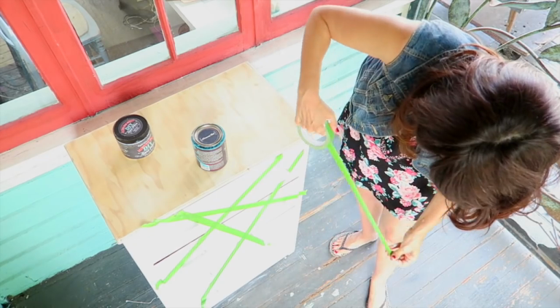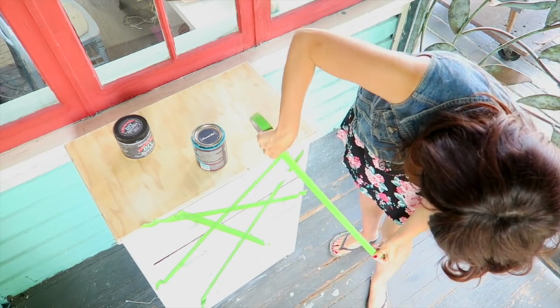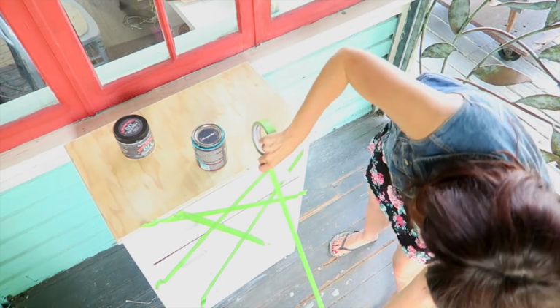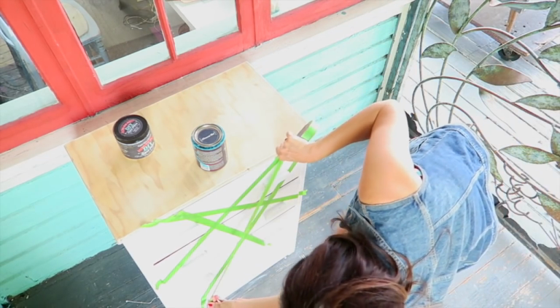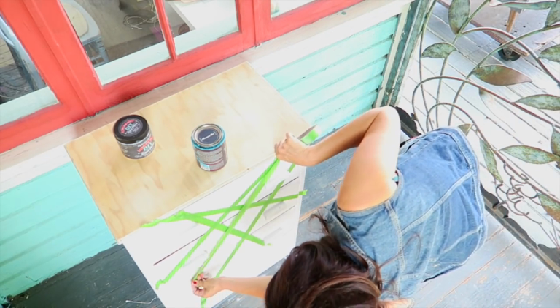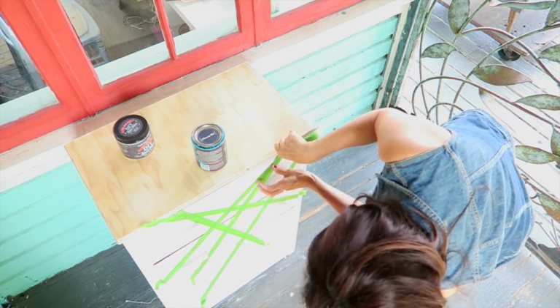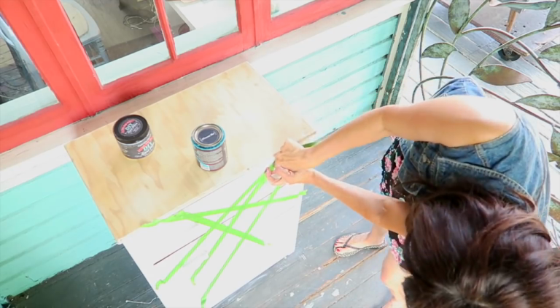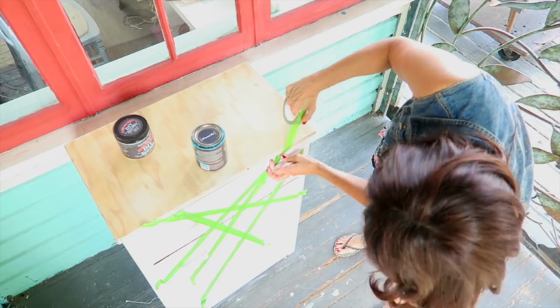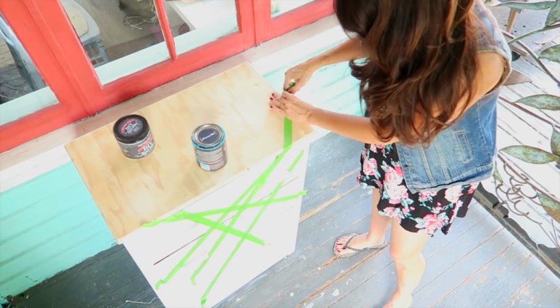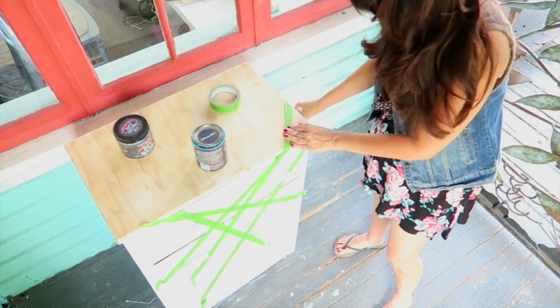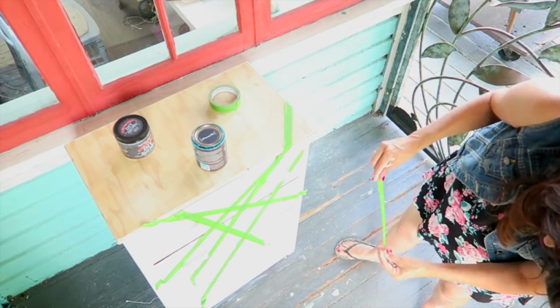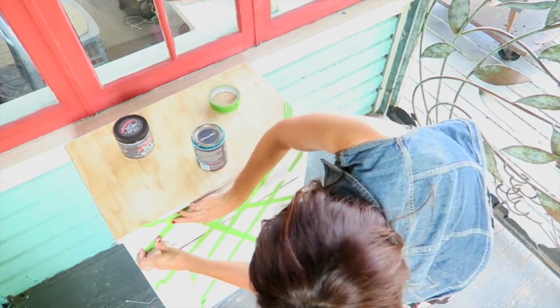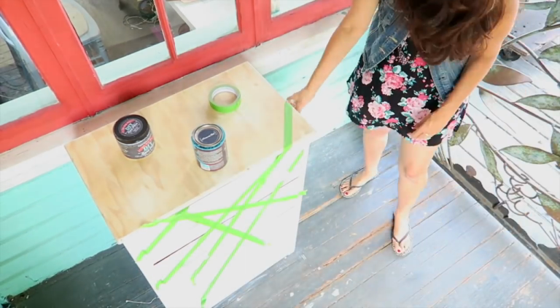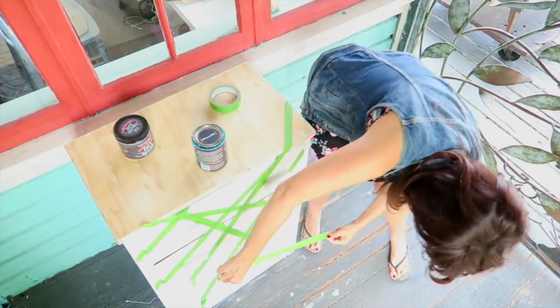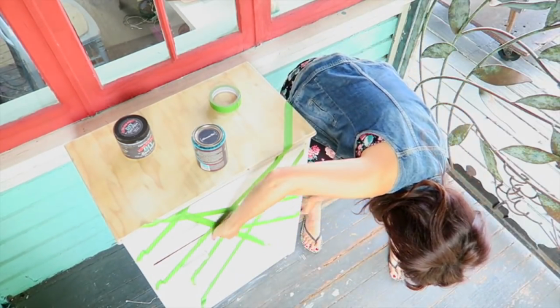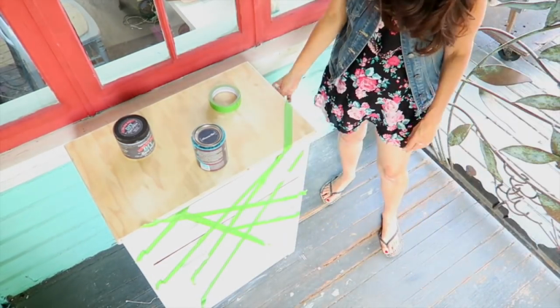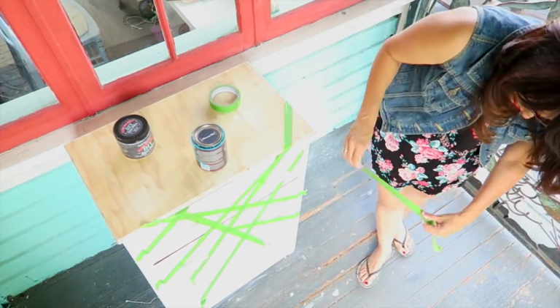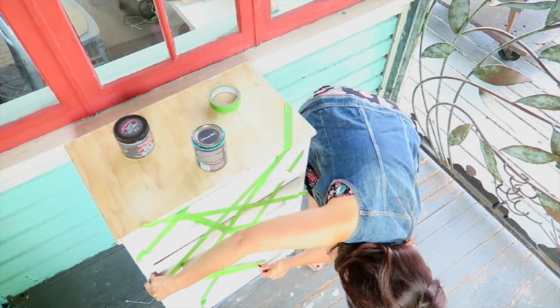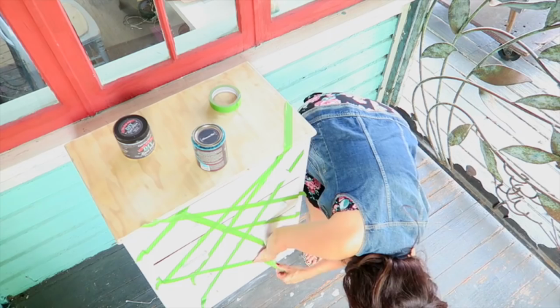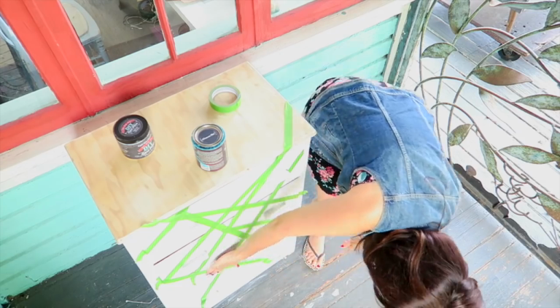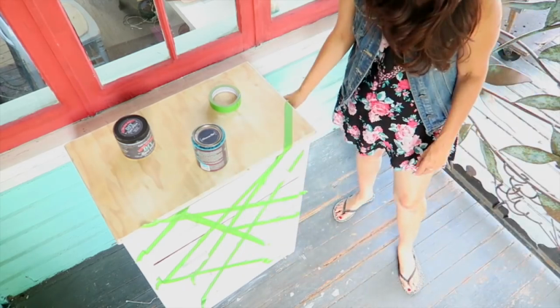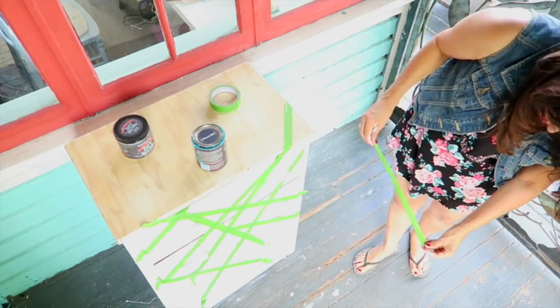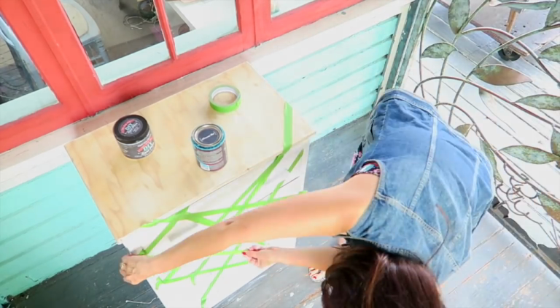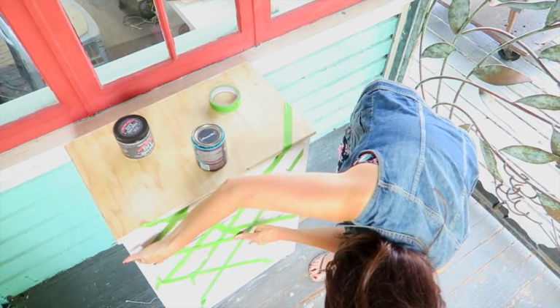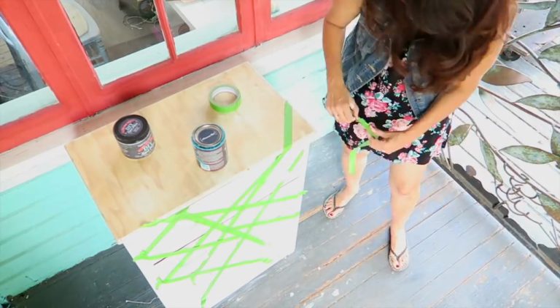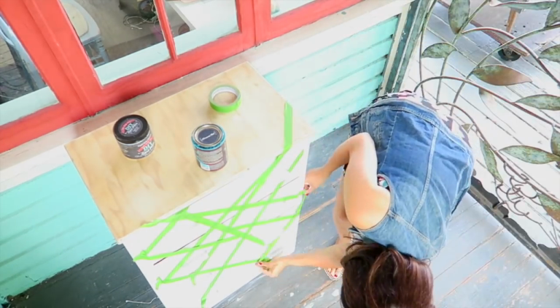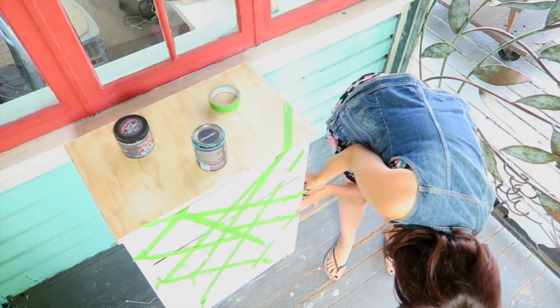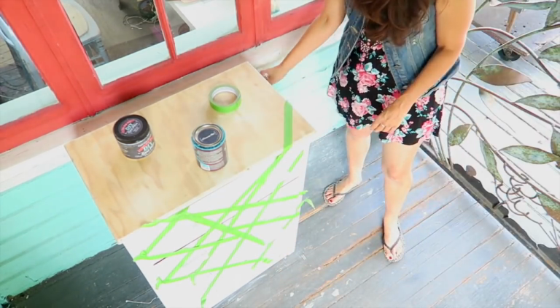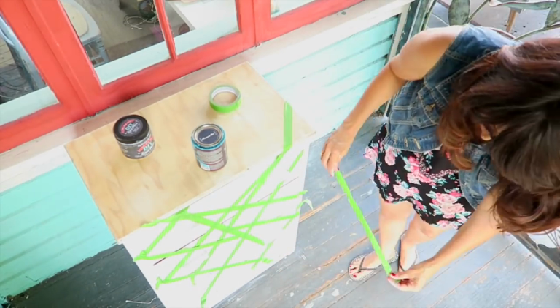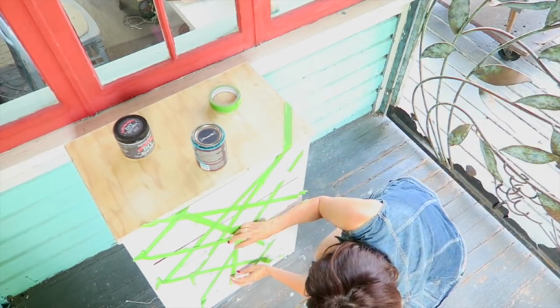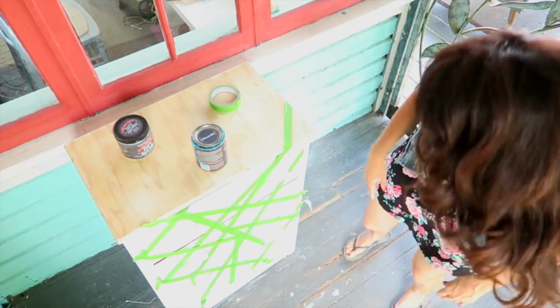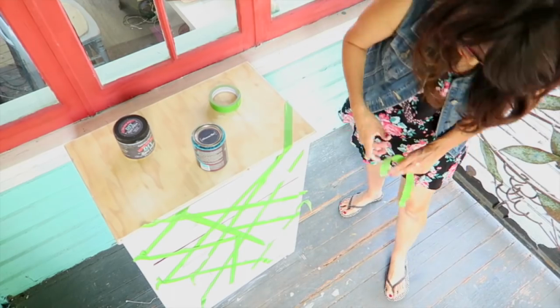There's really no right or wrong way to do this. I just experimented with the tape until I was happy with the design. Check out my Pinterest board for the original project — the link is down below.